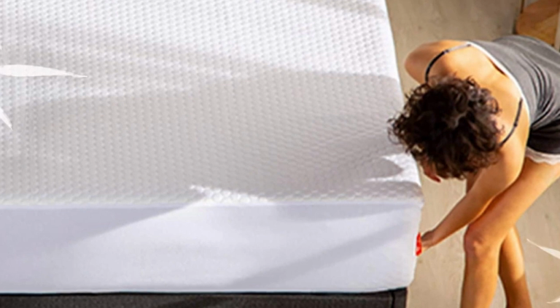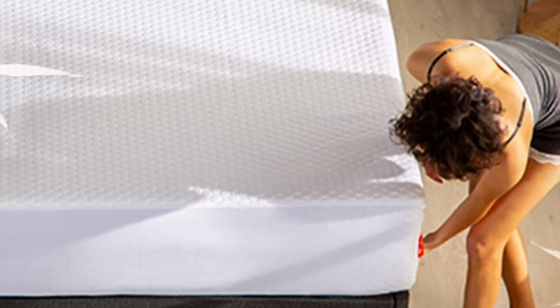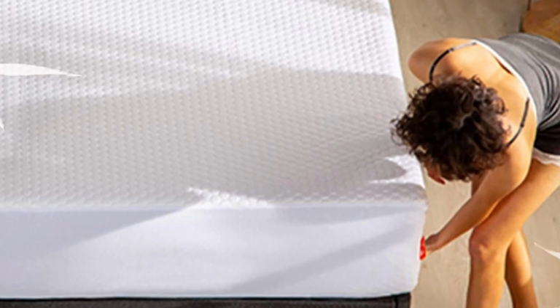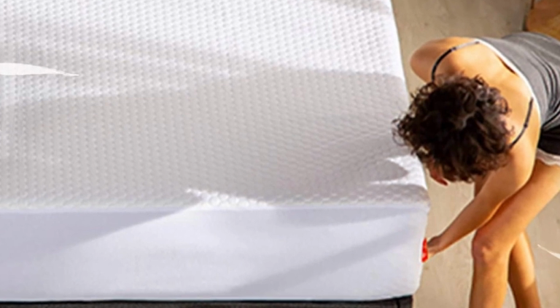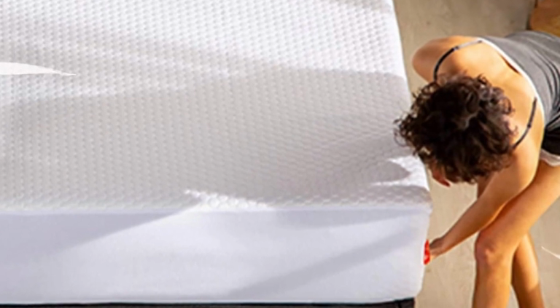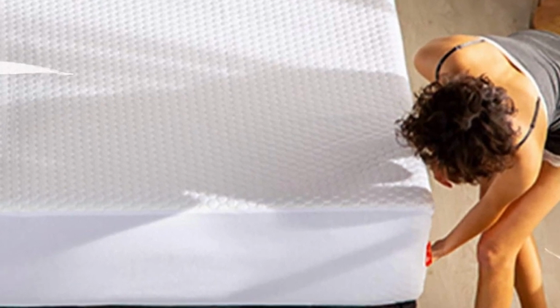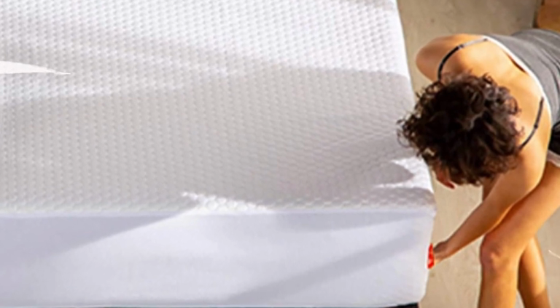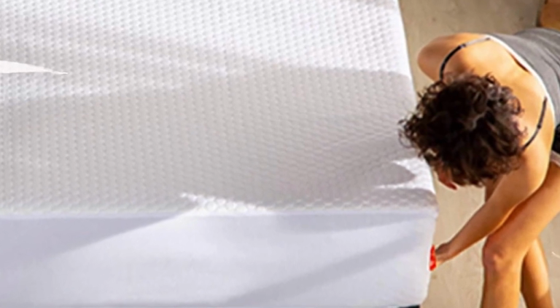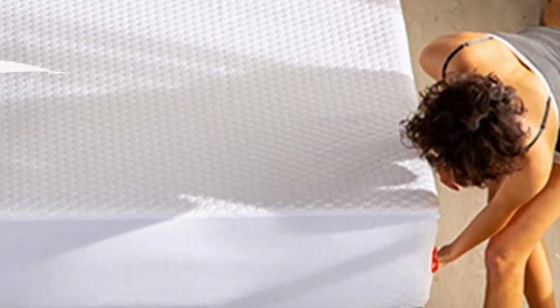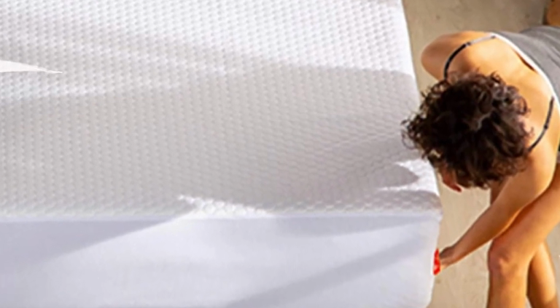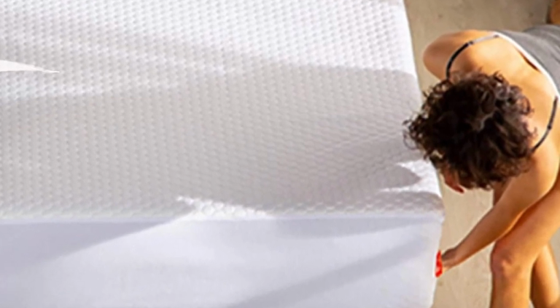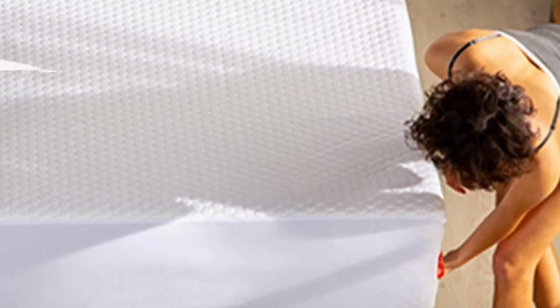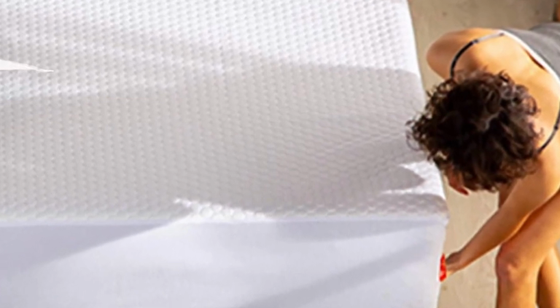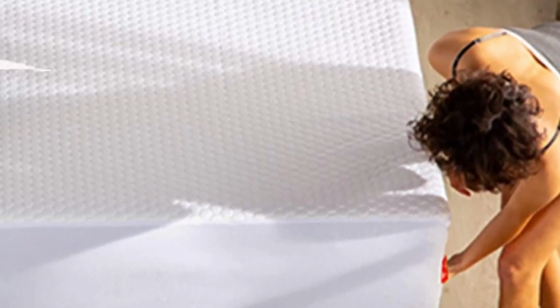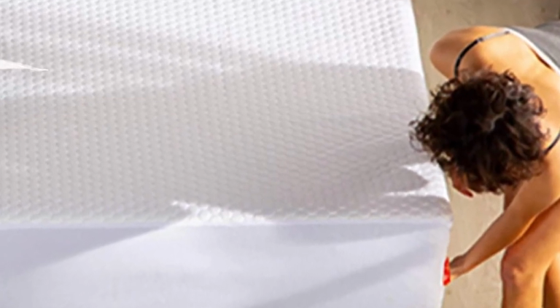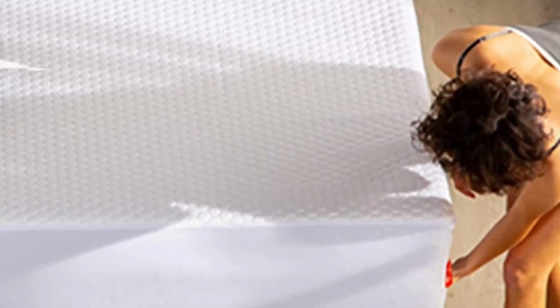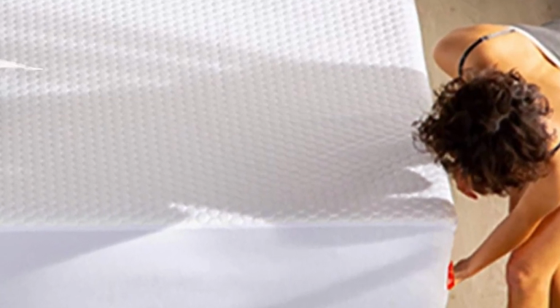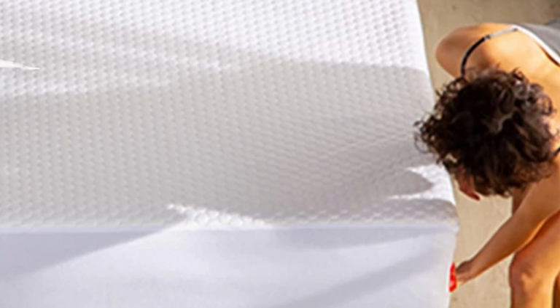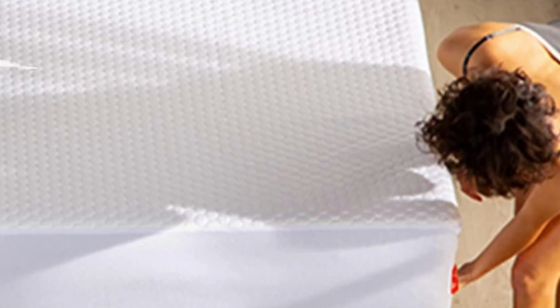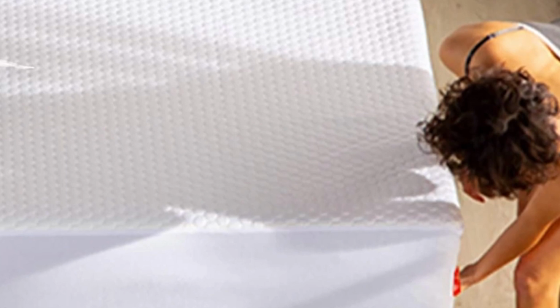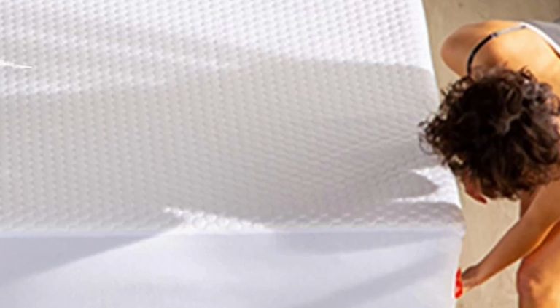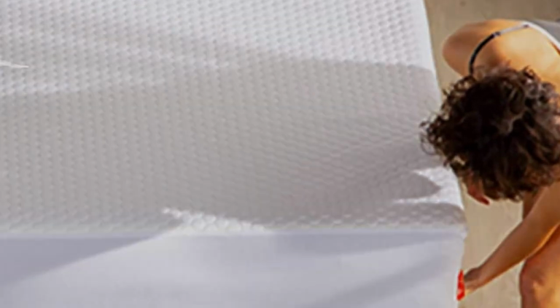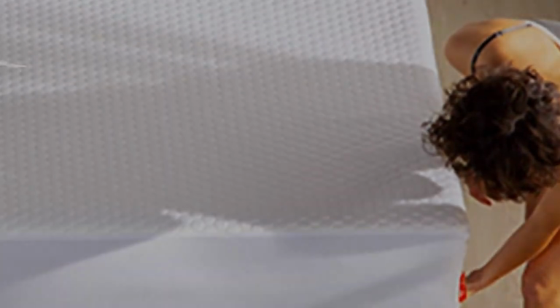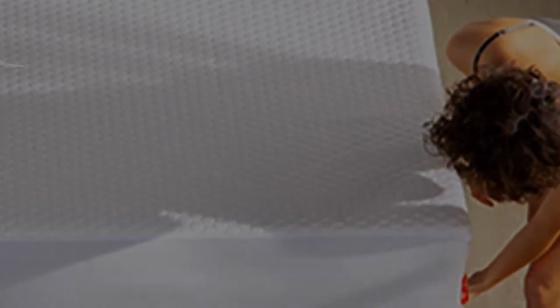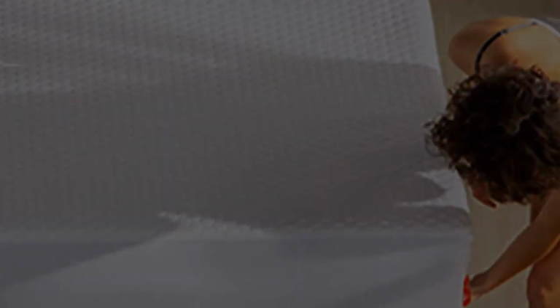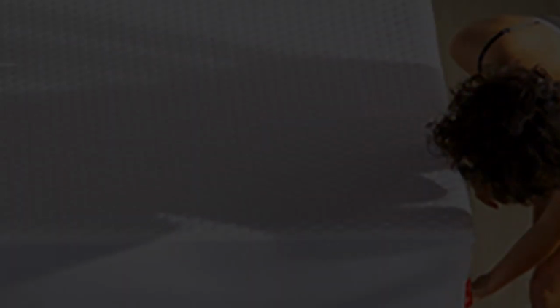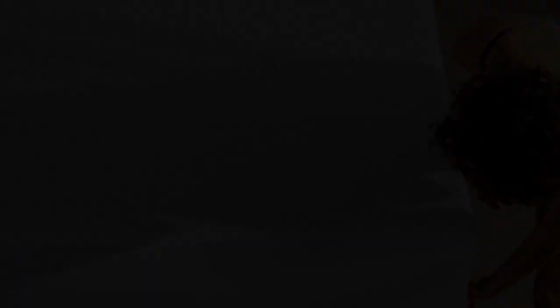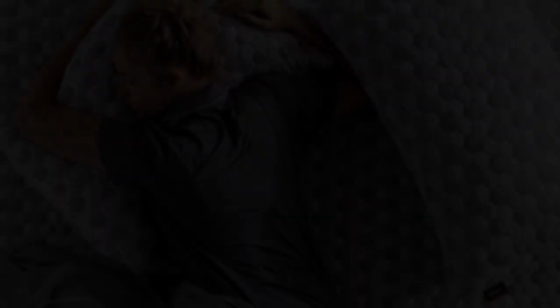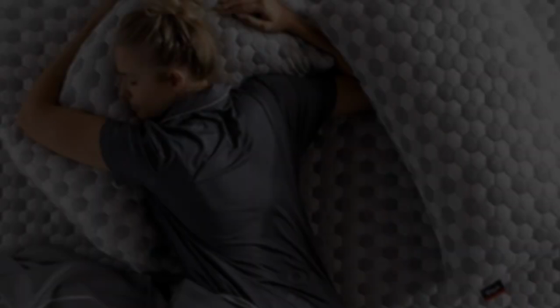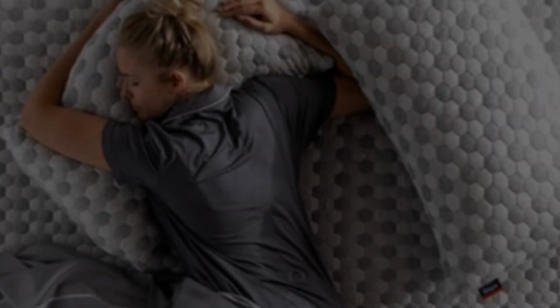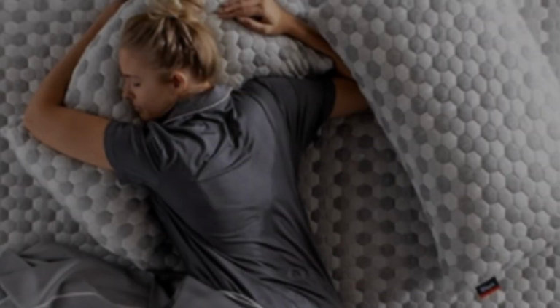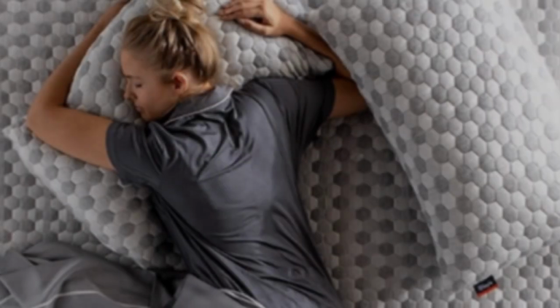Our thermal body sensors also detected minimal heat on the surface during temperature control tests, and most of our testers agreed the mattress prevented excessive pressure buildup.